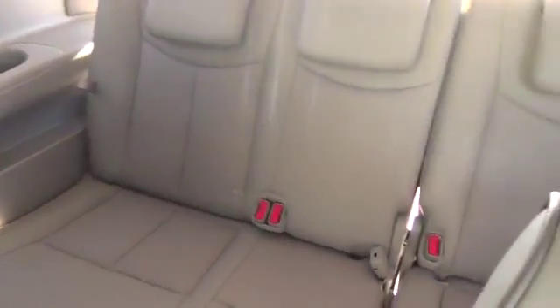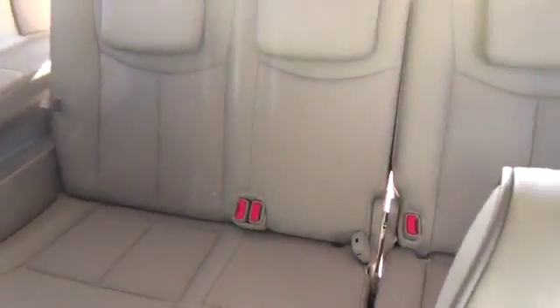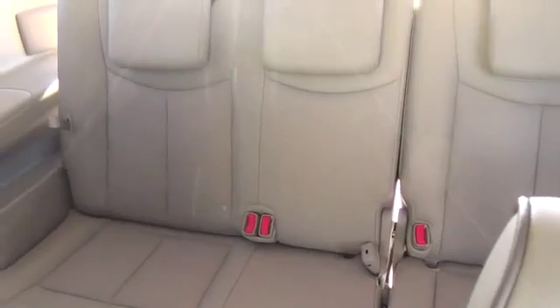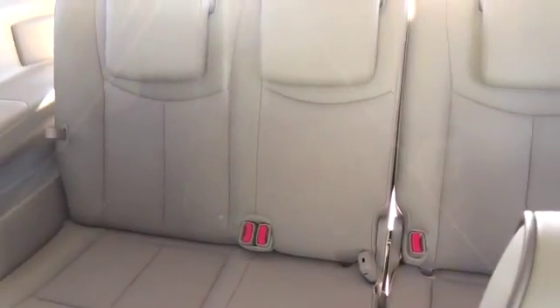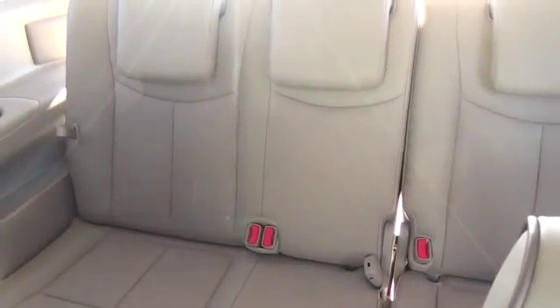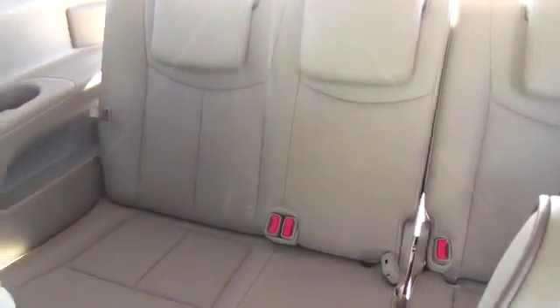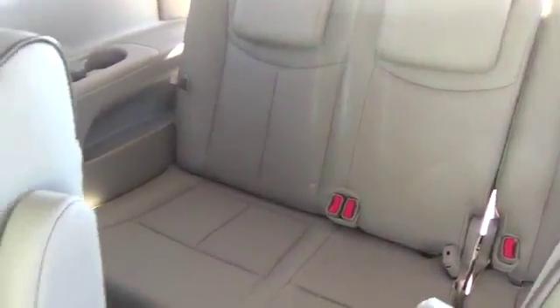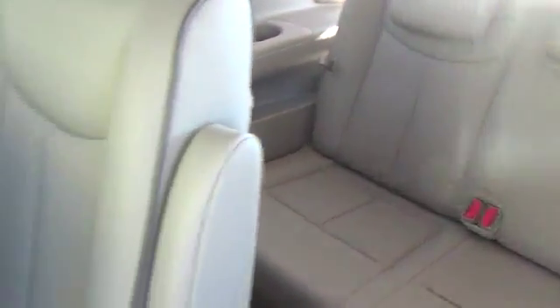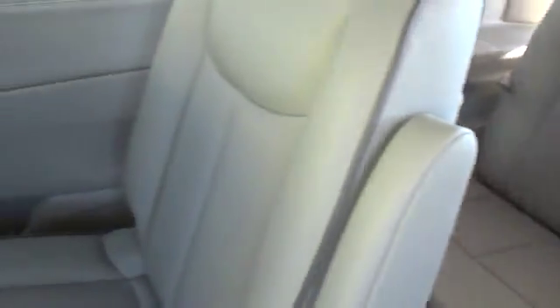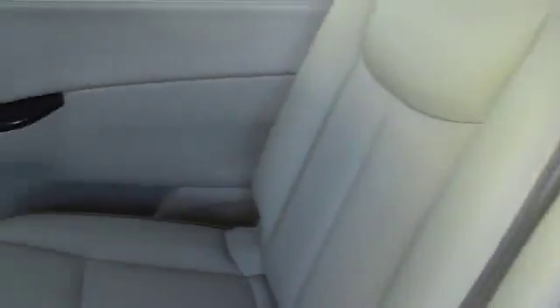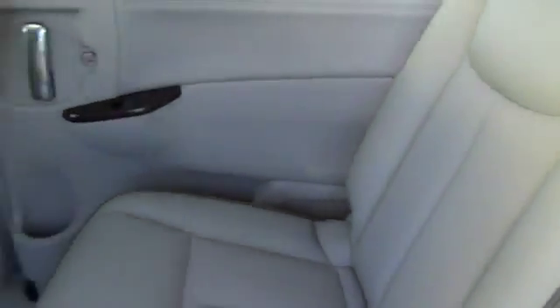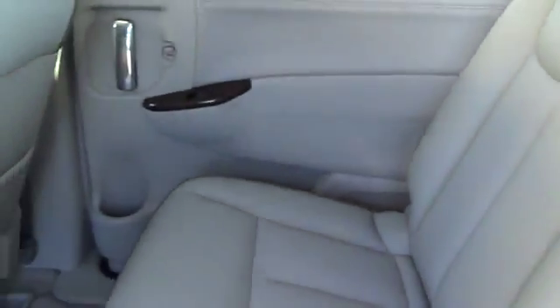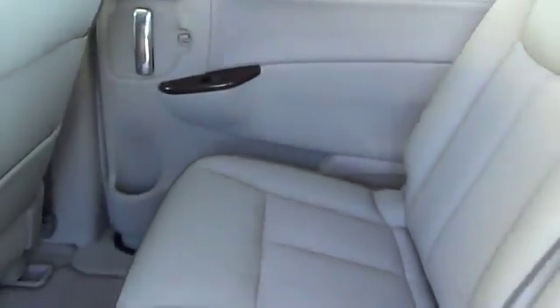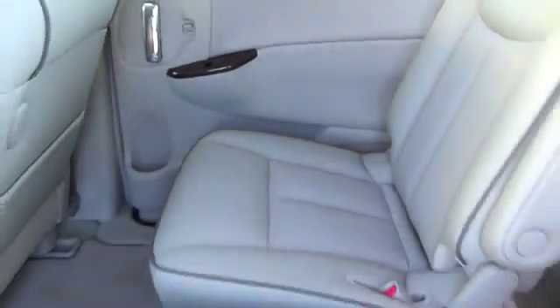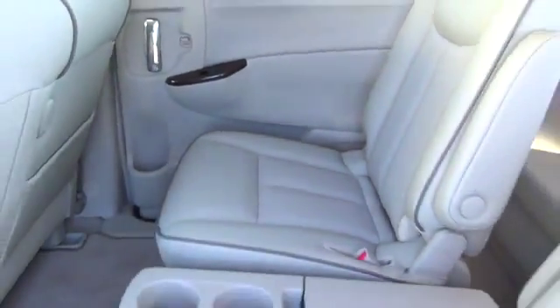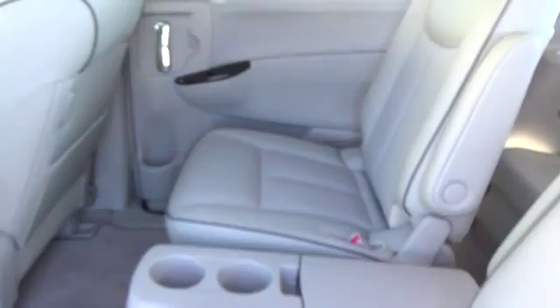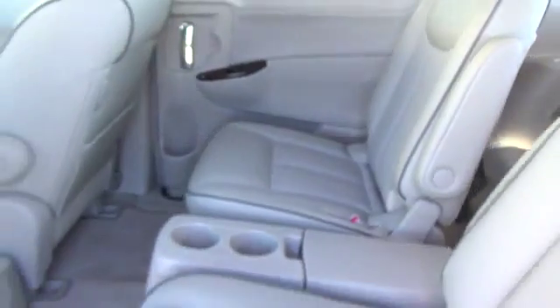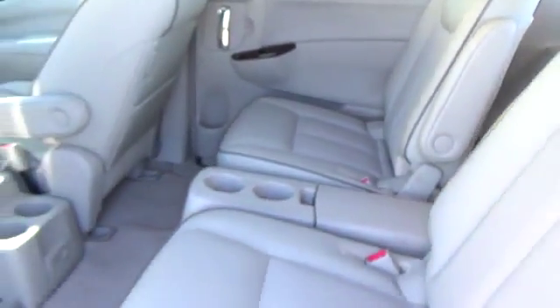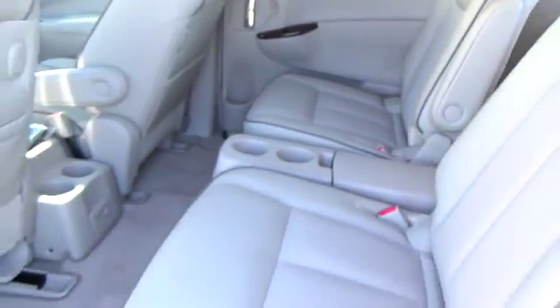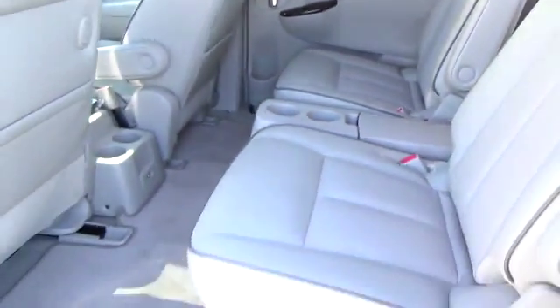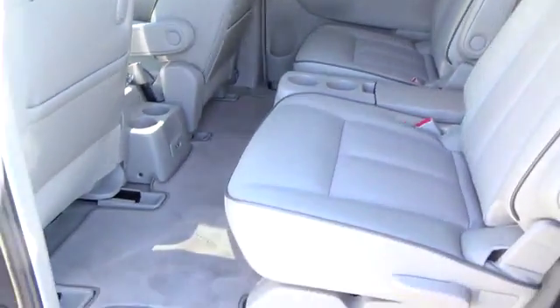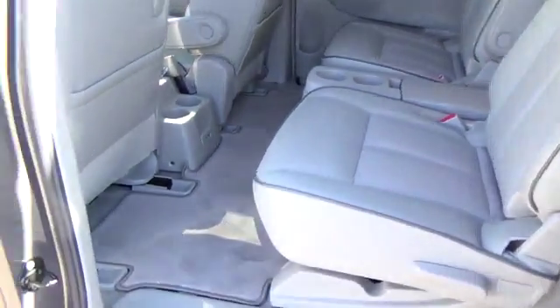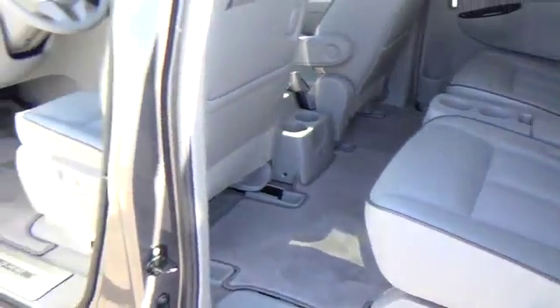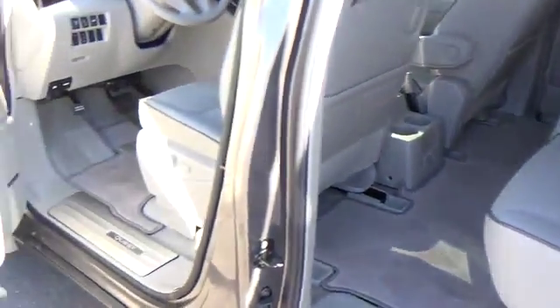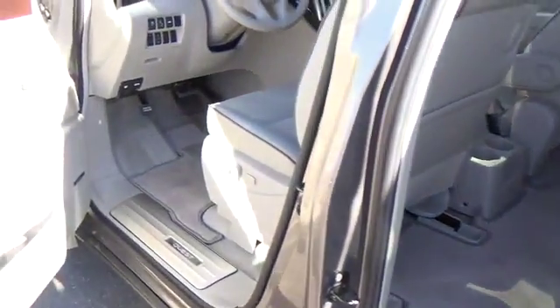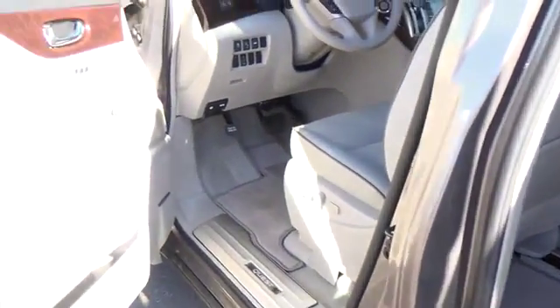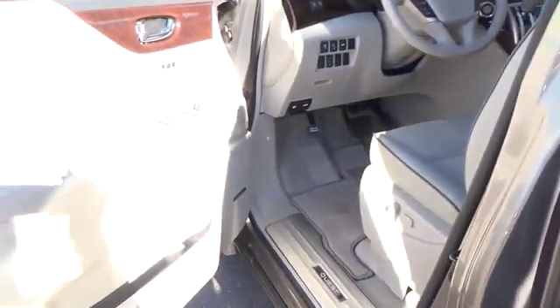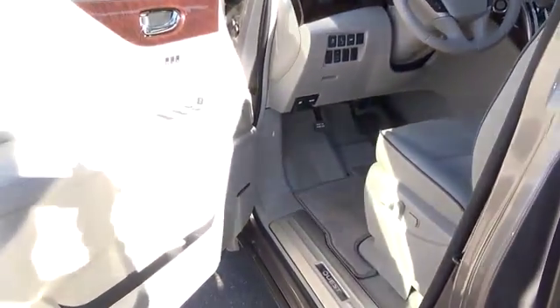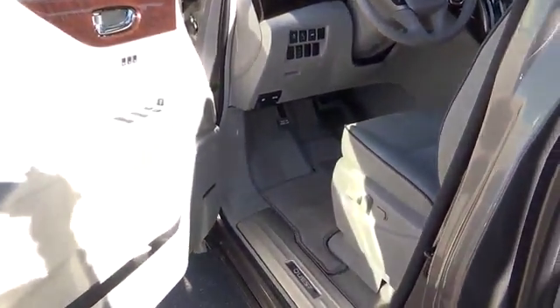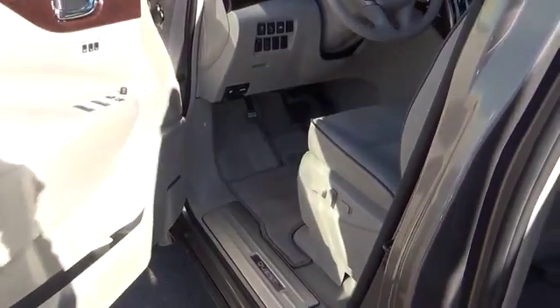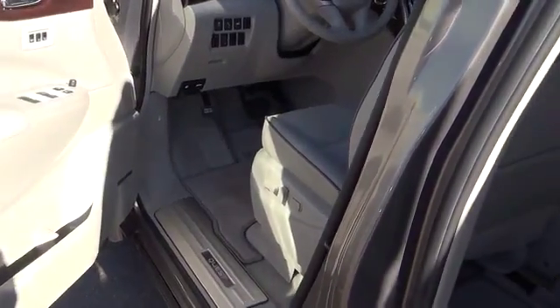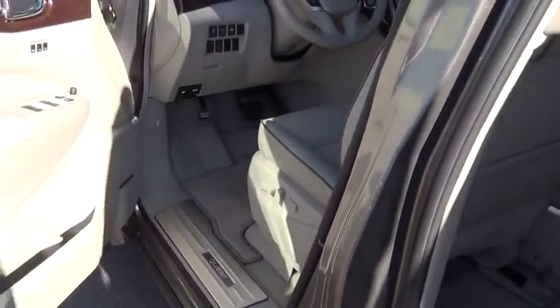At Valley Nissan, we have a committed sales staff with many years' experience satisfying our customers' needs. We invite you to browse our inventory online, then visit our dealership and set up a test drive.